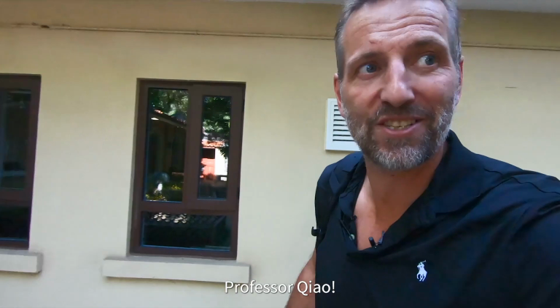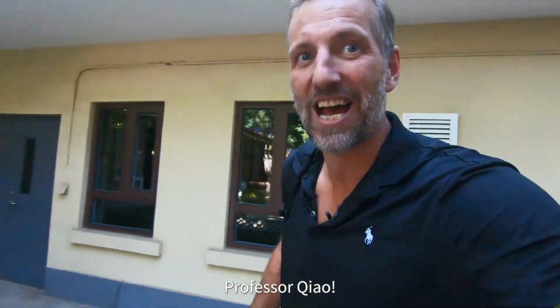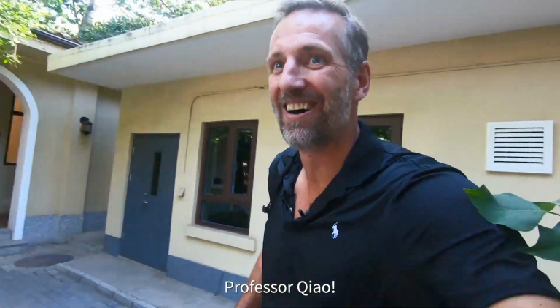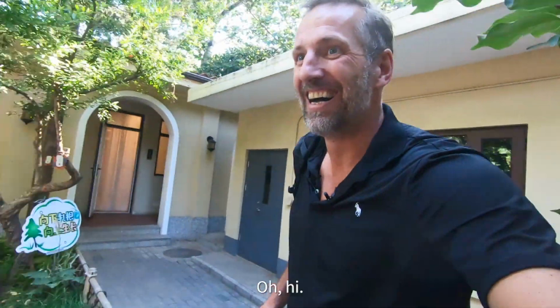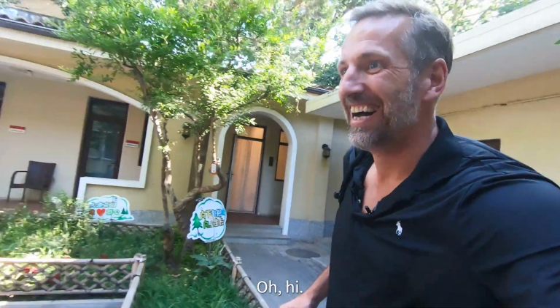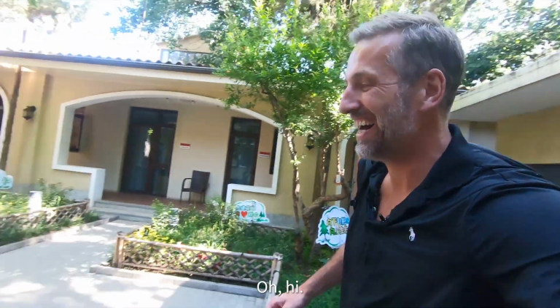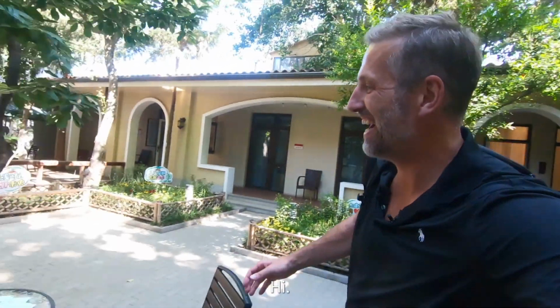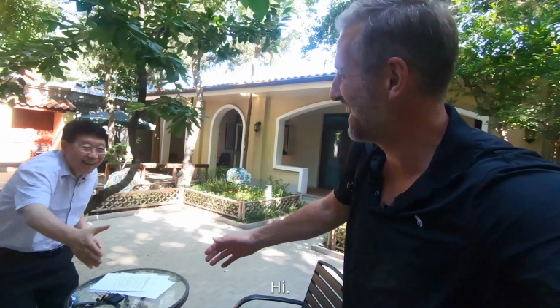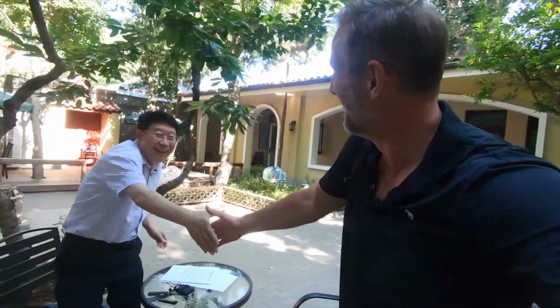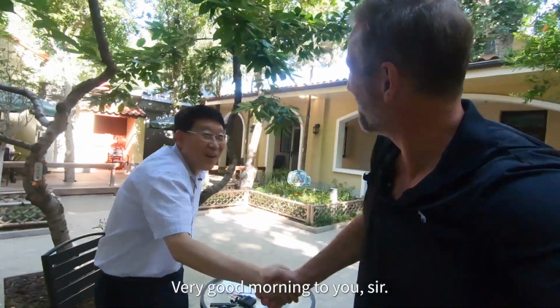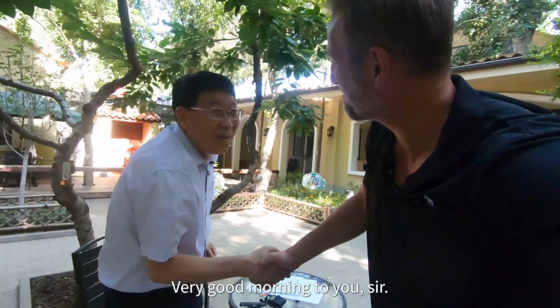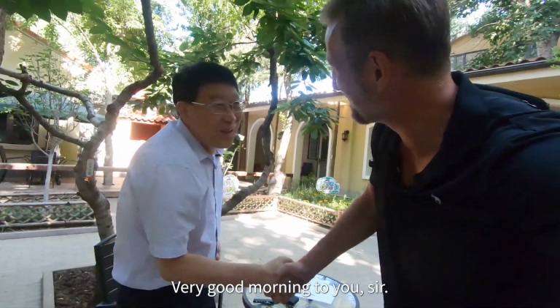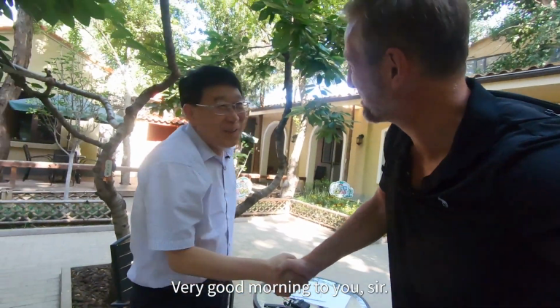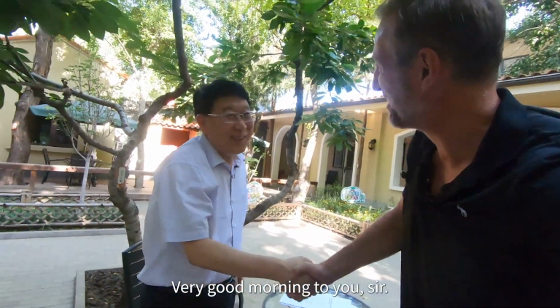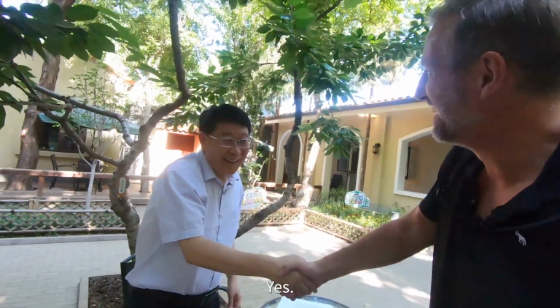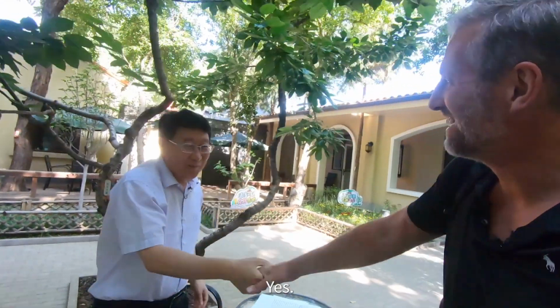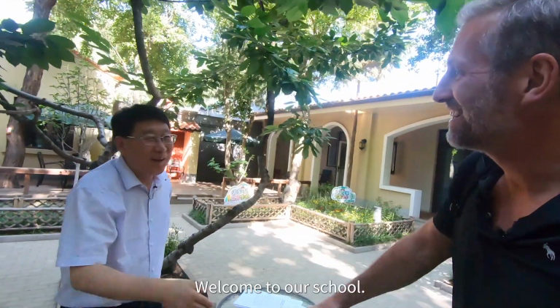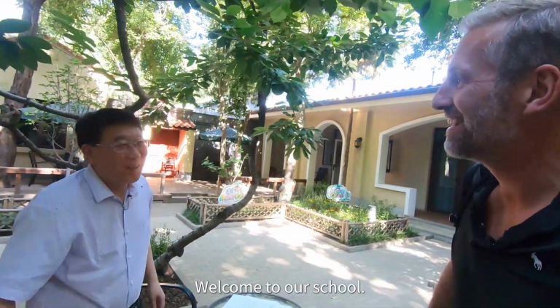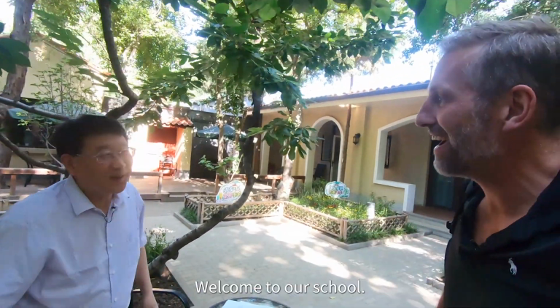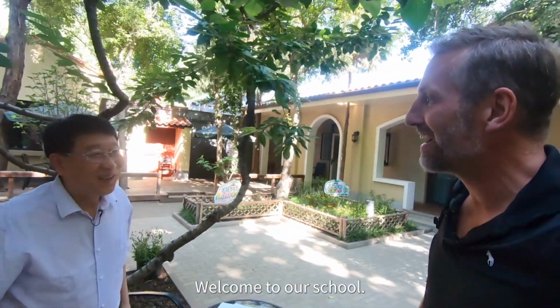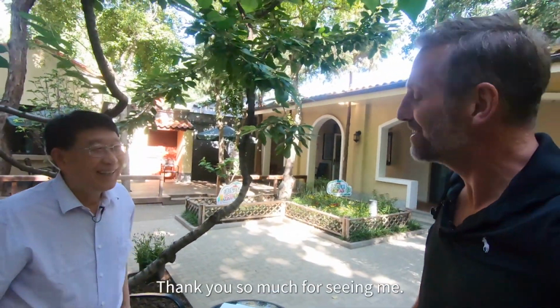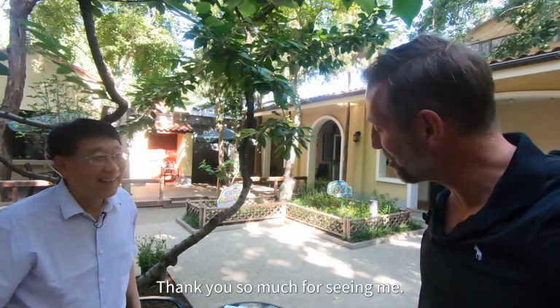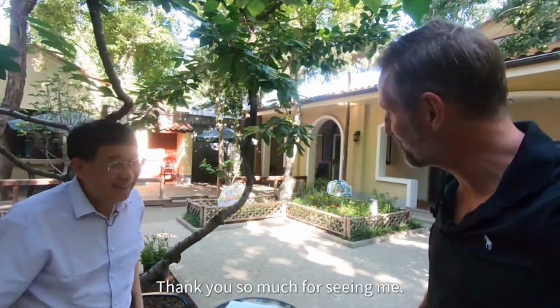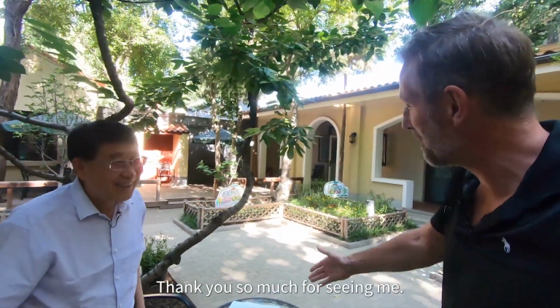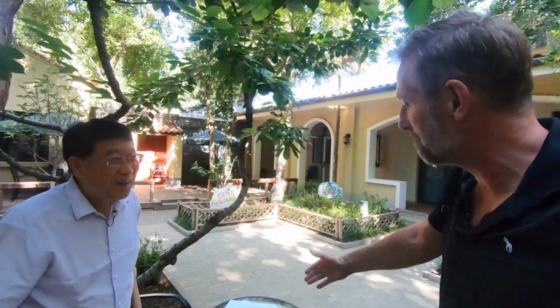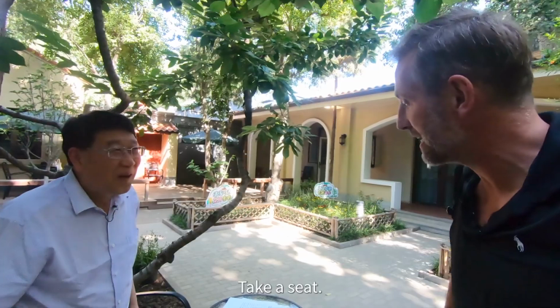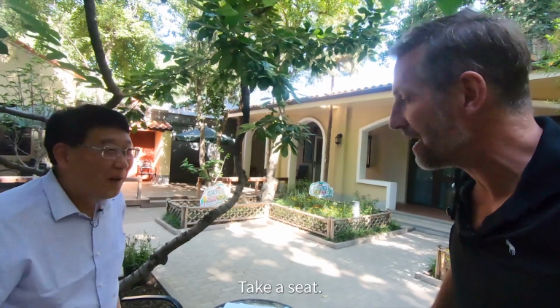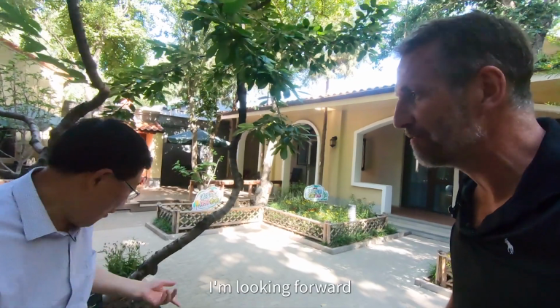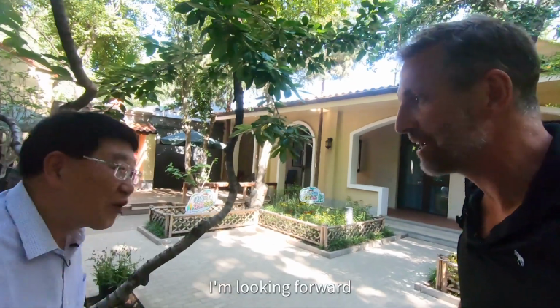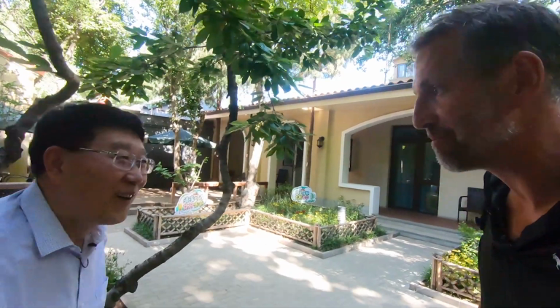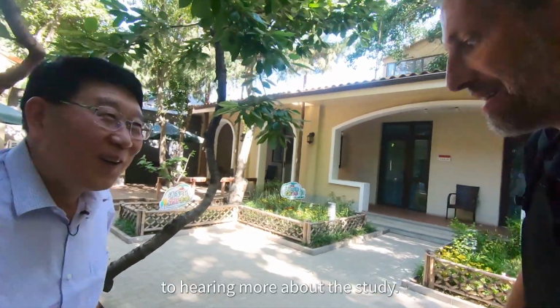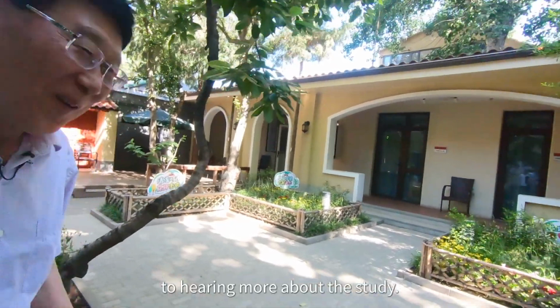Professor Chao, very good morning to you. Welcome to our school. Thank you so much for seeing me. I'm looking forward to hearing more about the study.